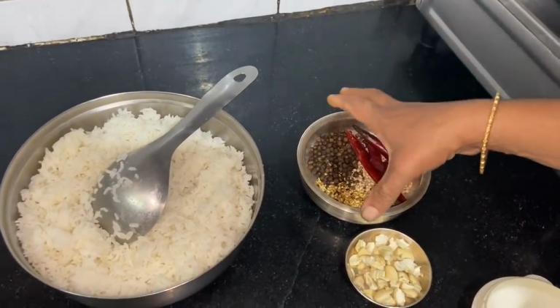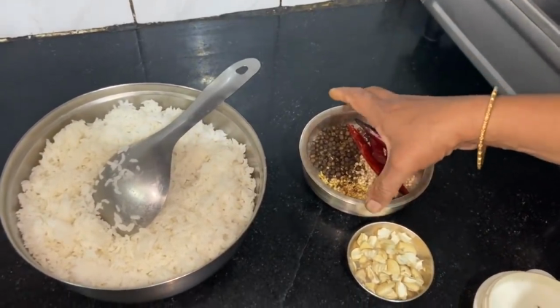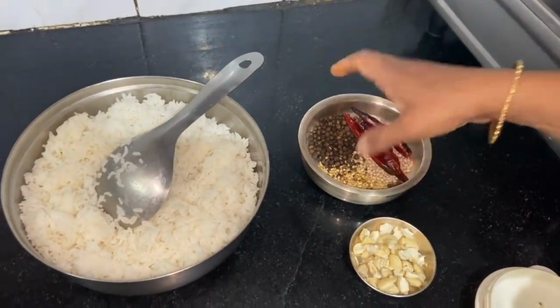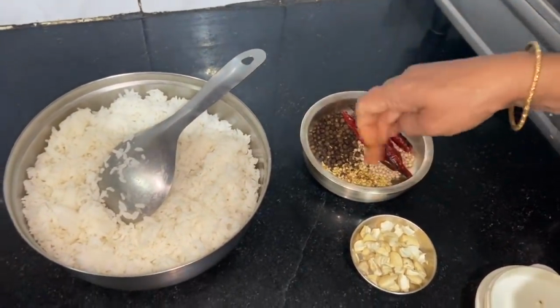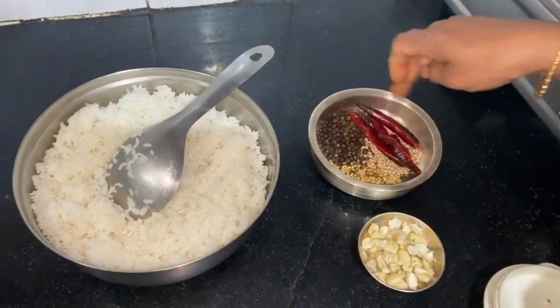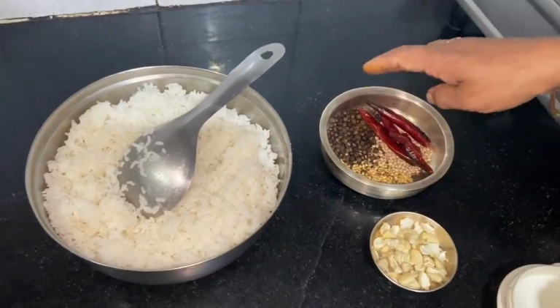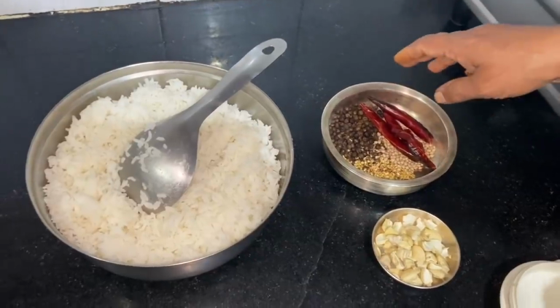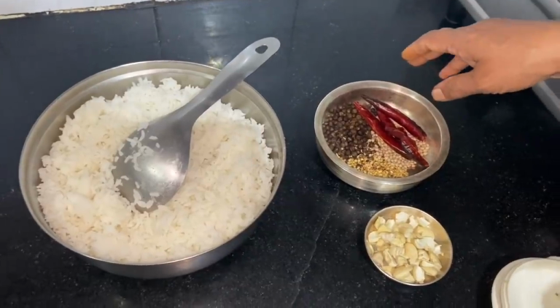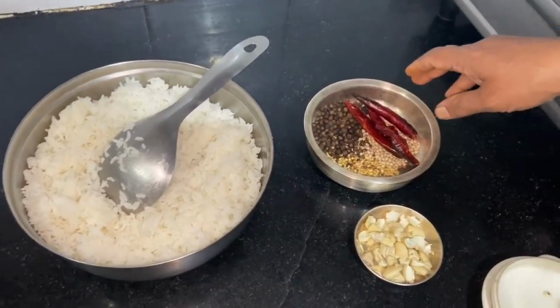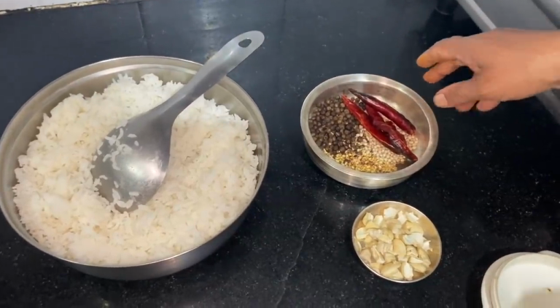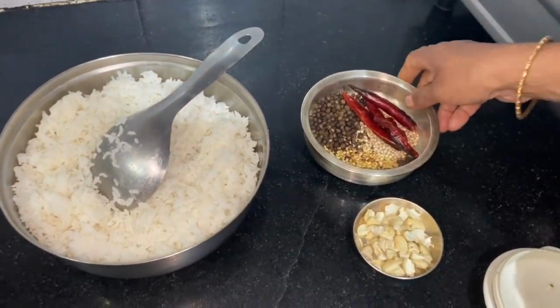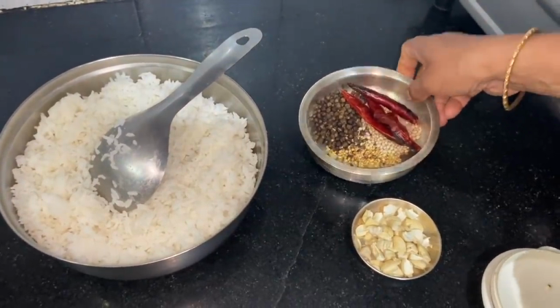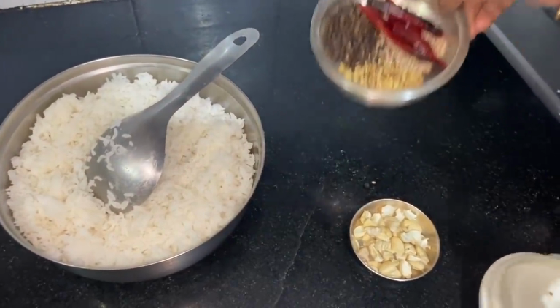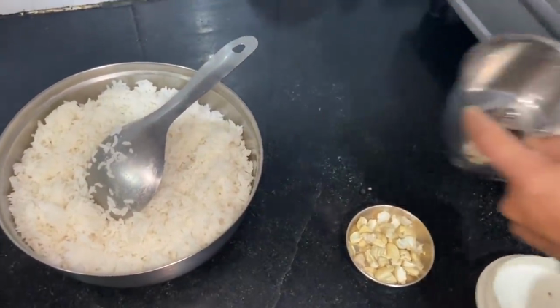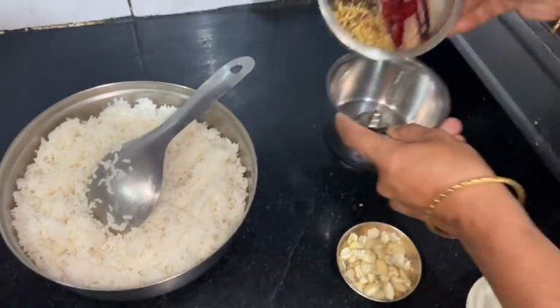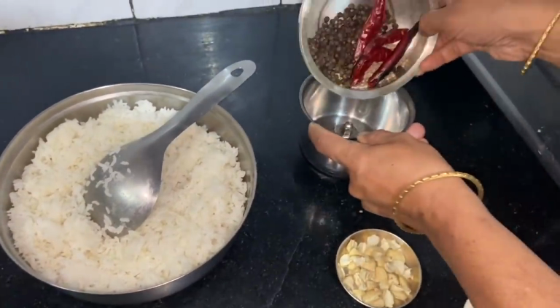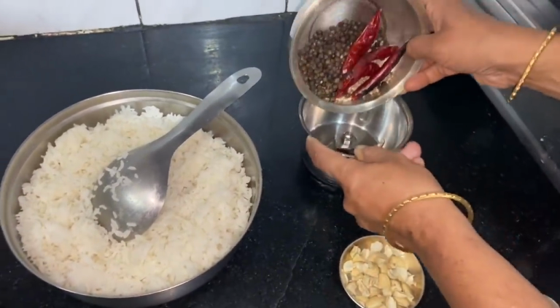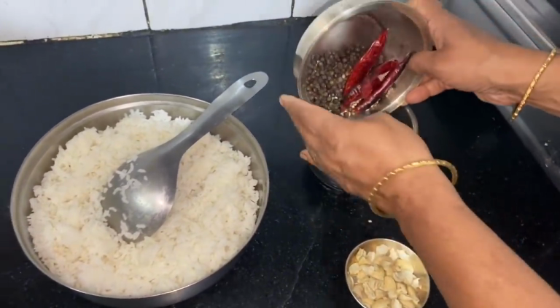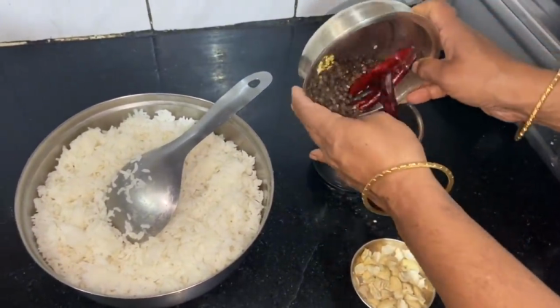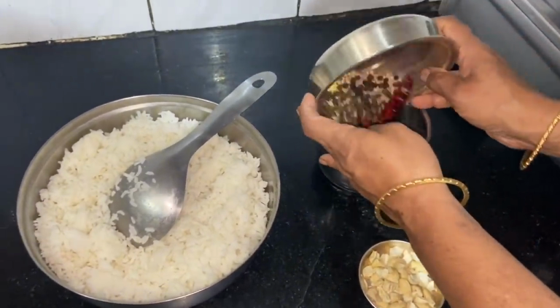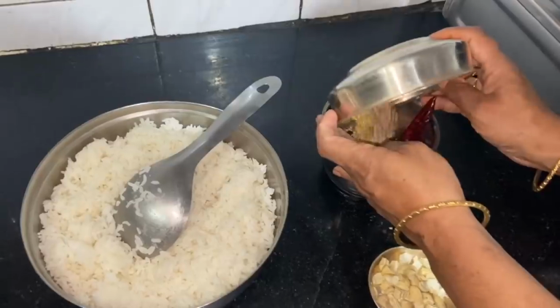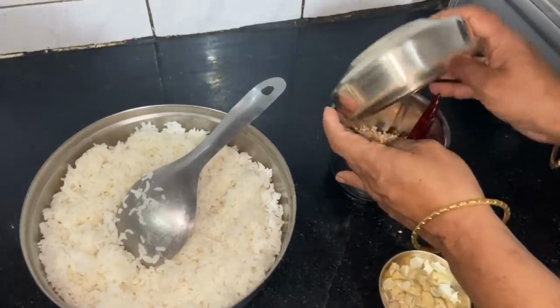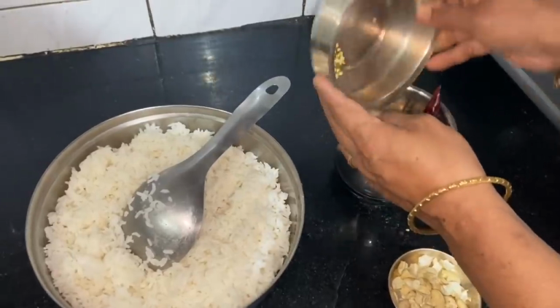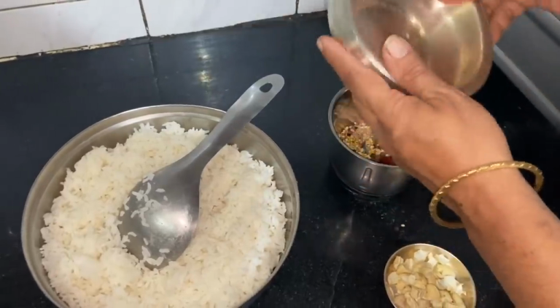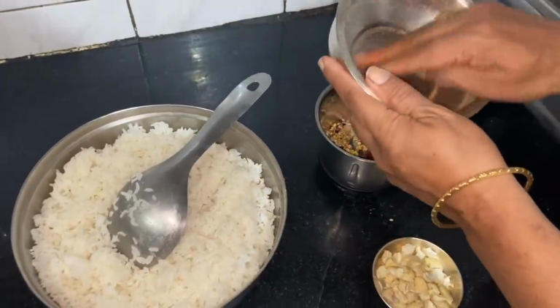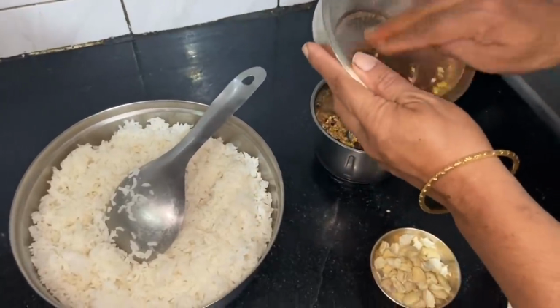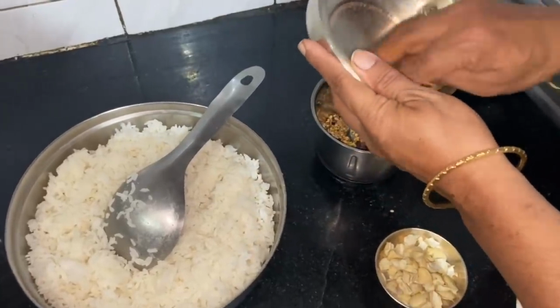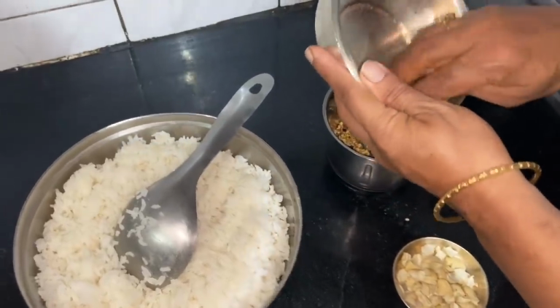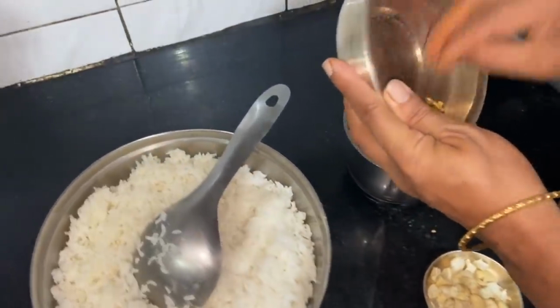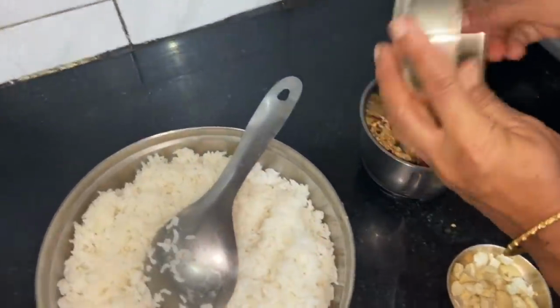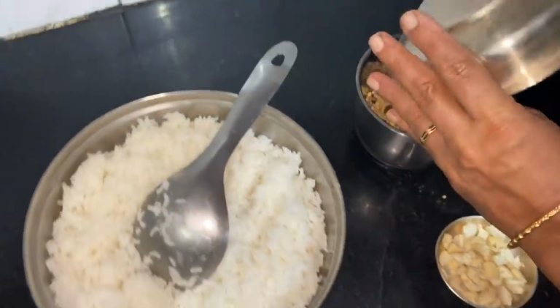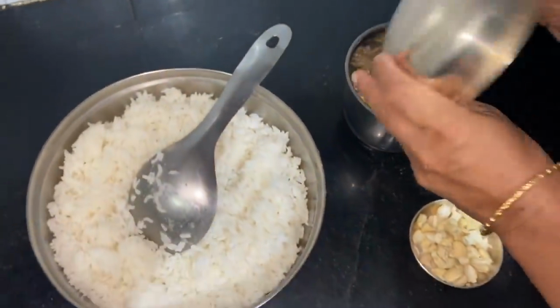After that, we can fry it — a dry roast. We're going to mix it up.